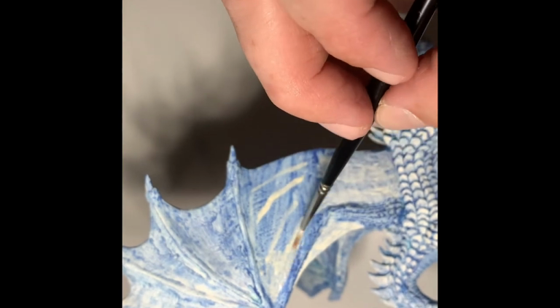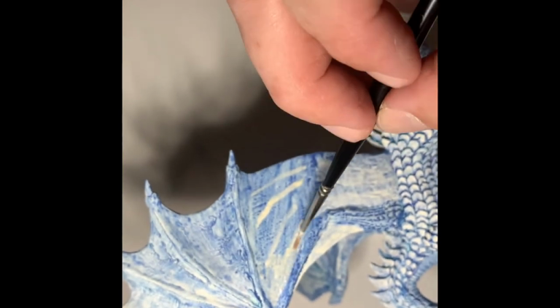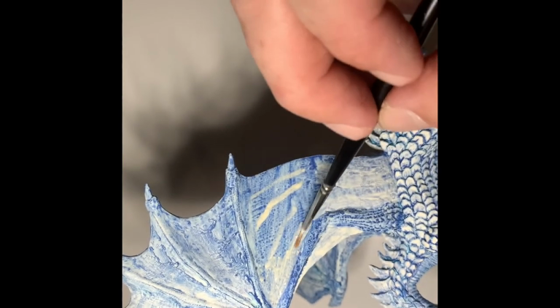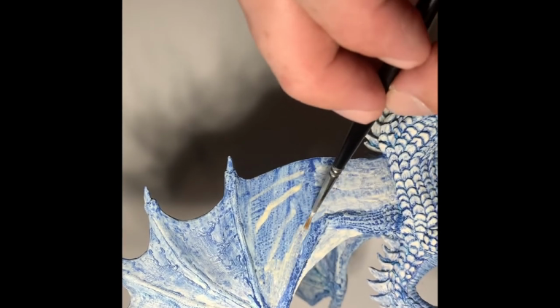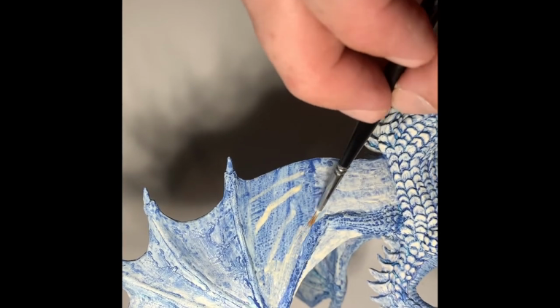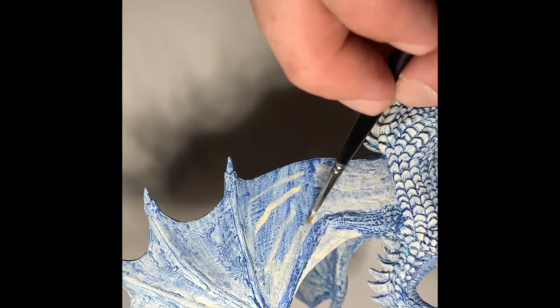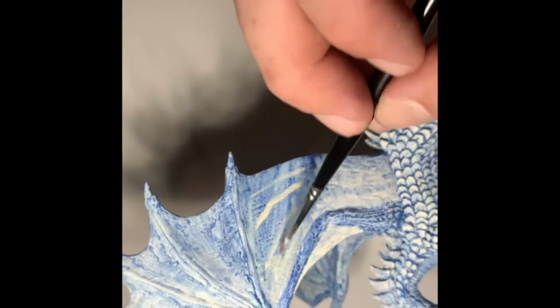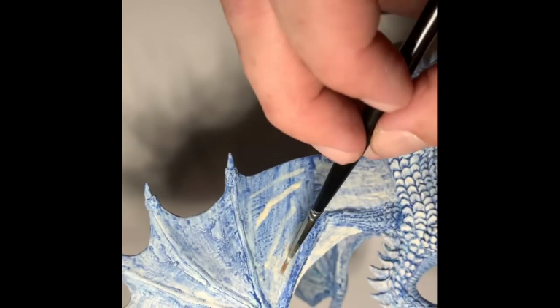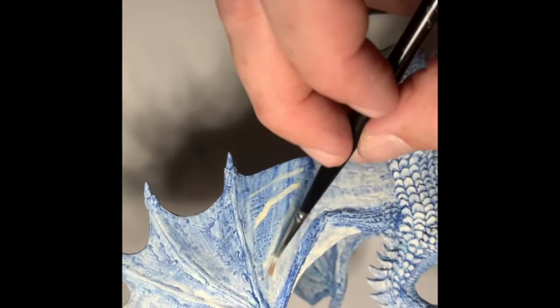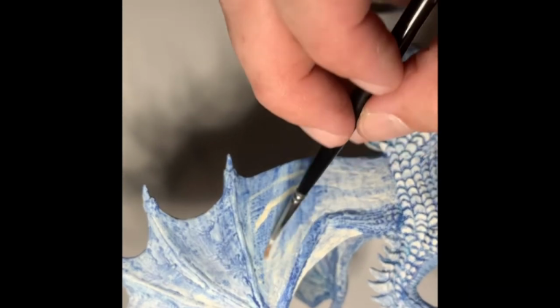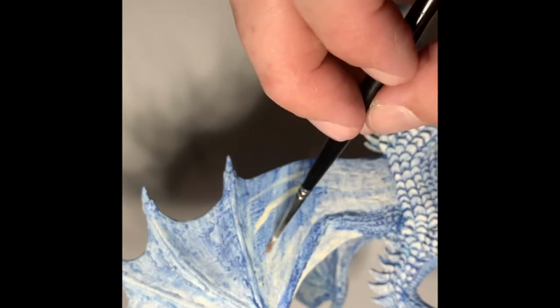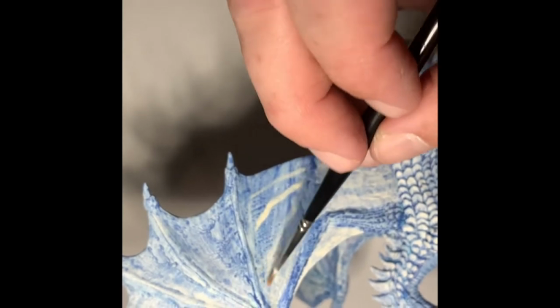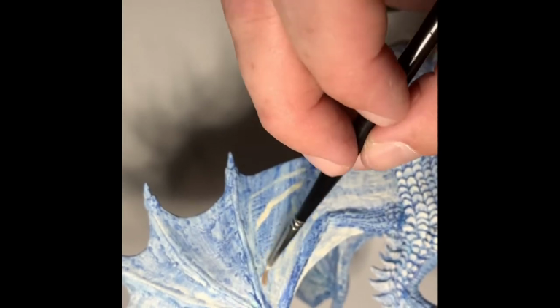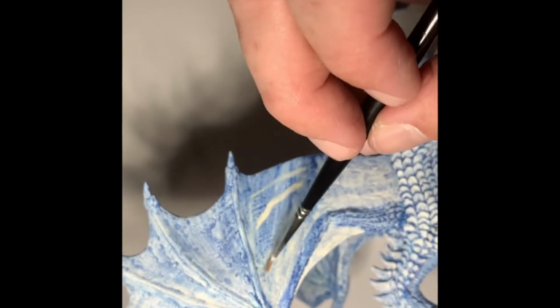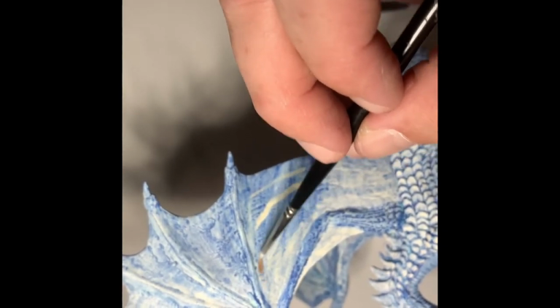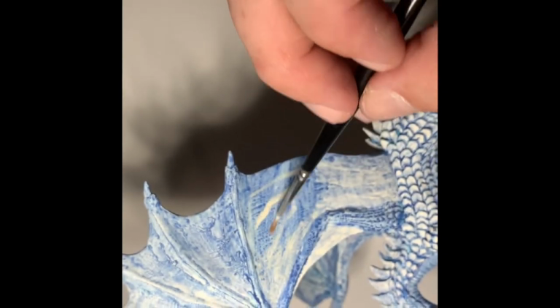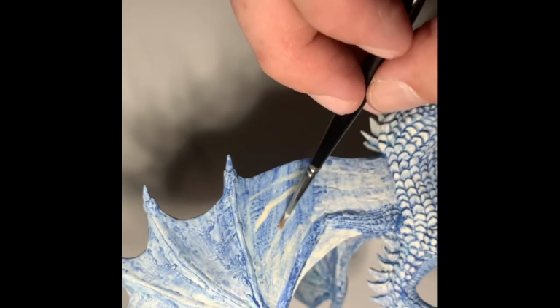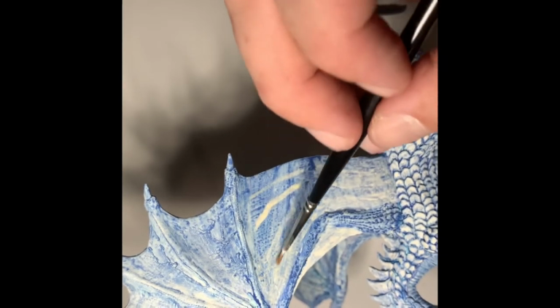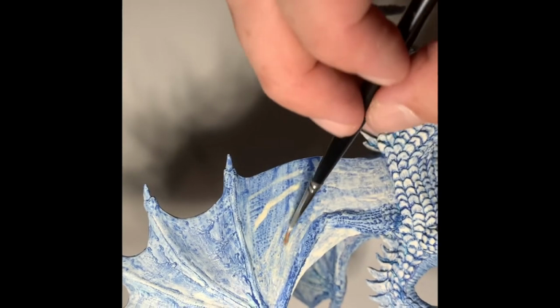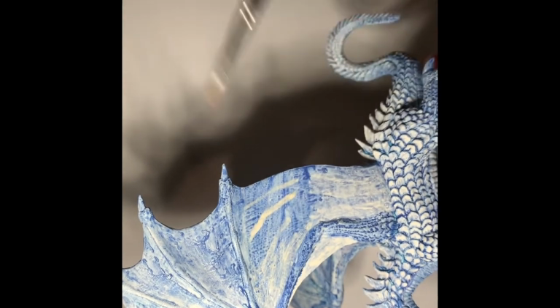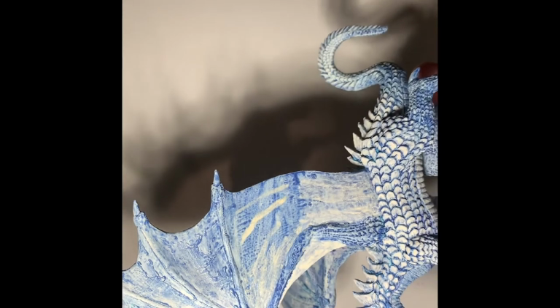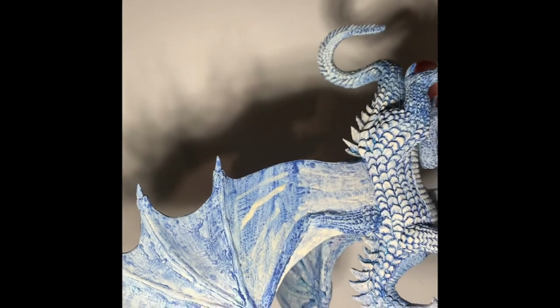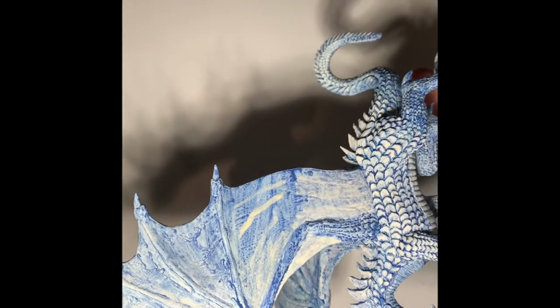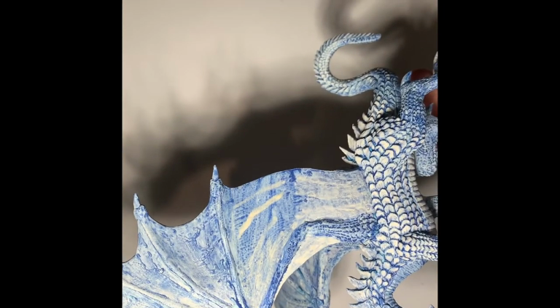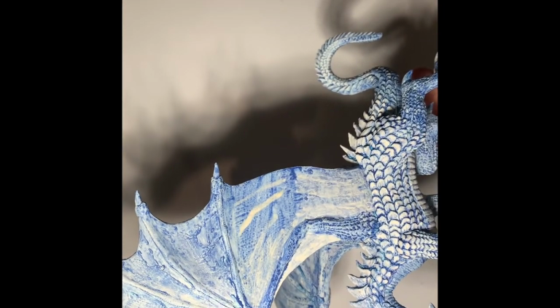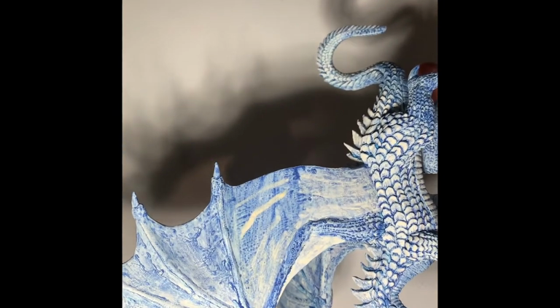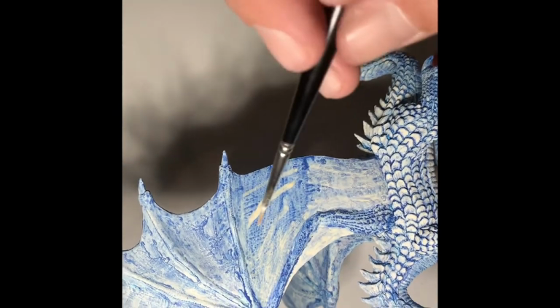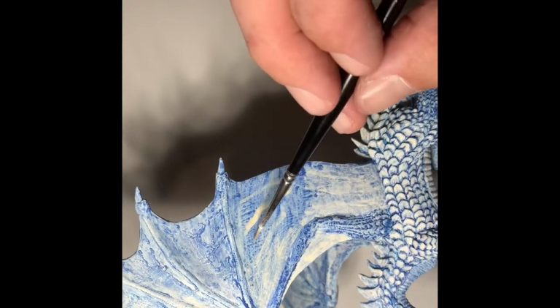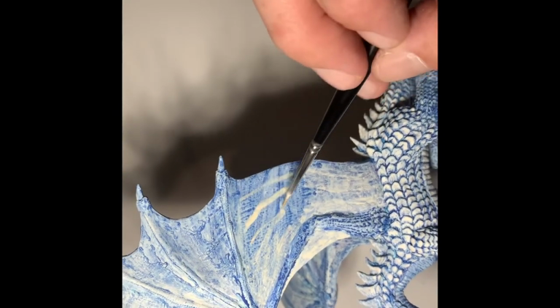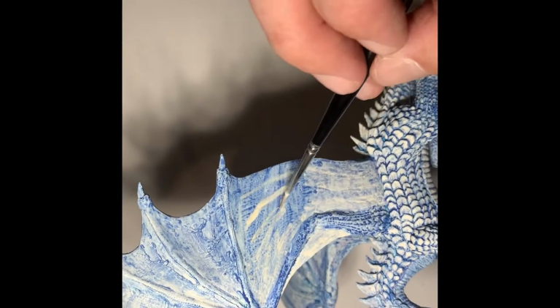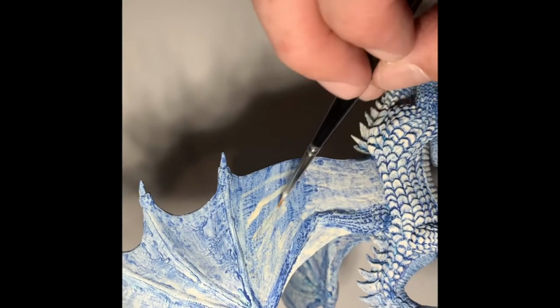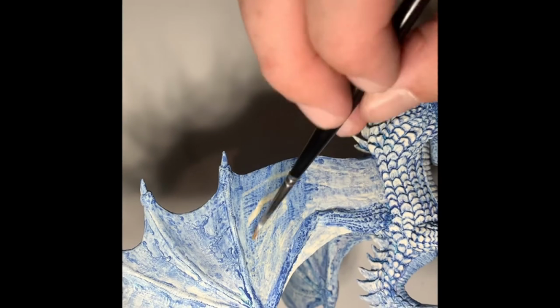This wing is so massive. The miniature as a whole is pretty massive, but I'm pretty stoked — these dragons are pretty awesome. I love painting dragons.